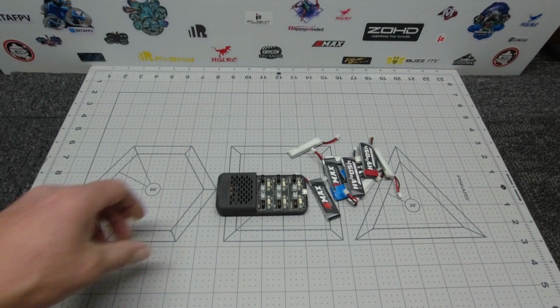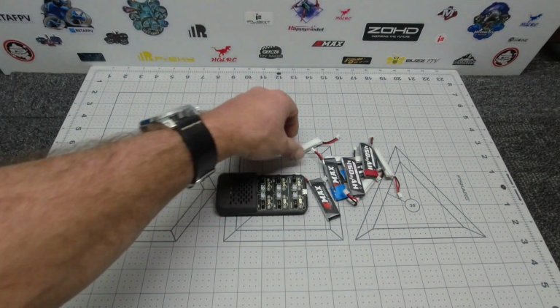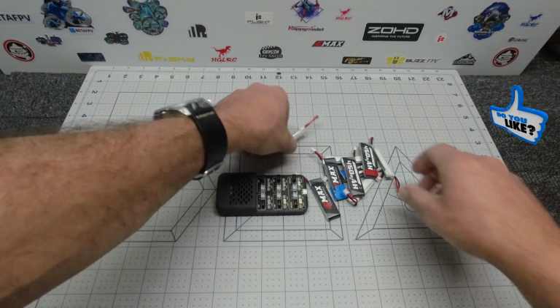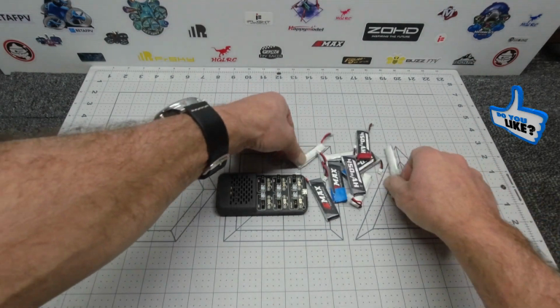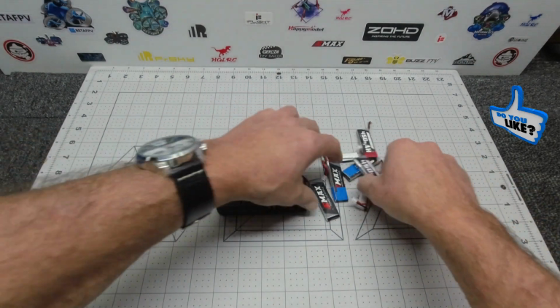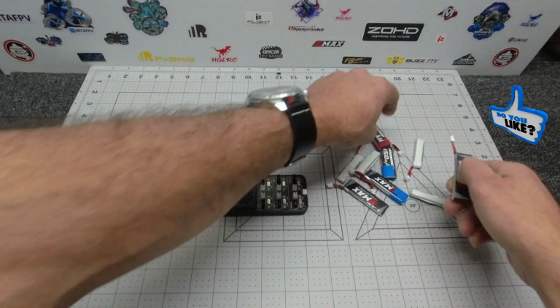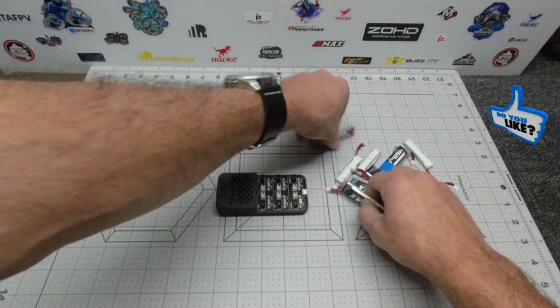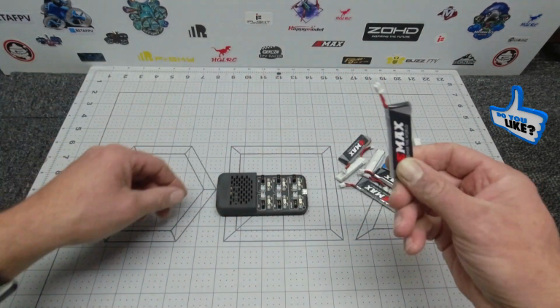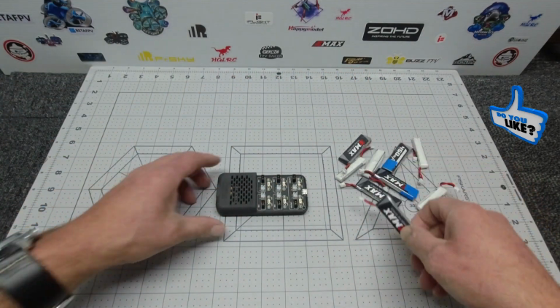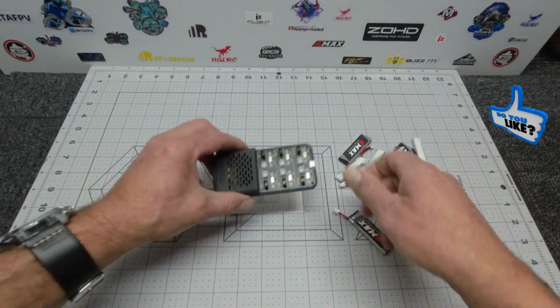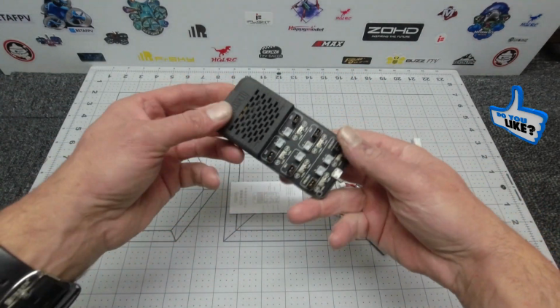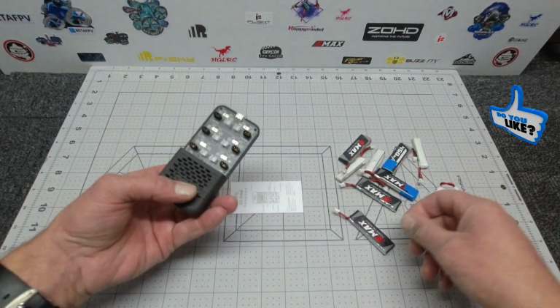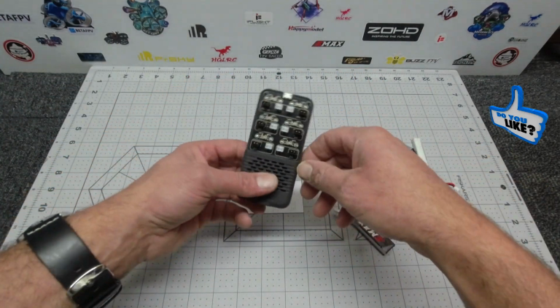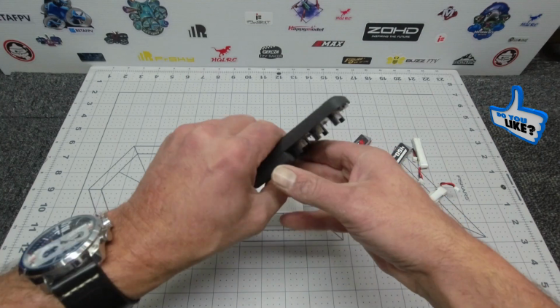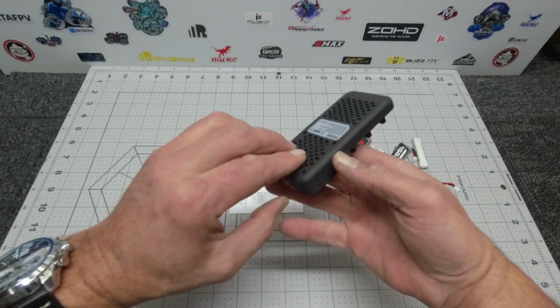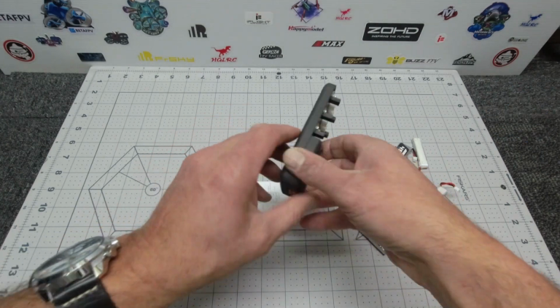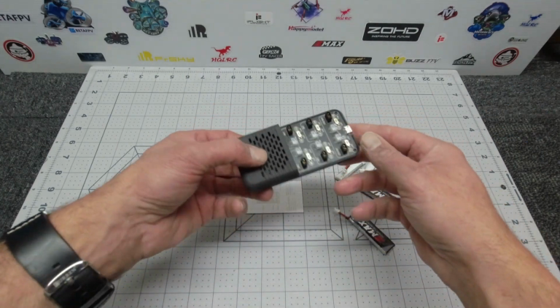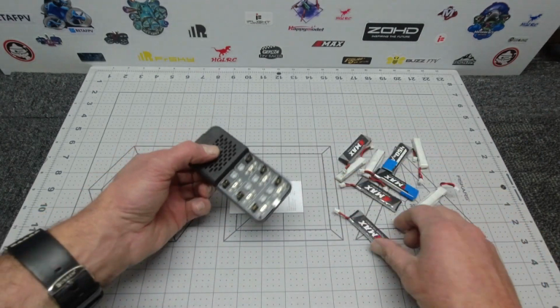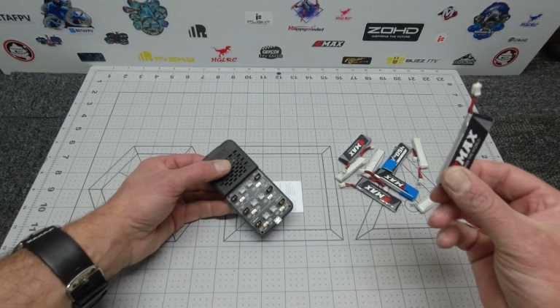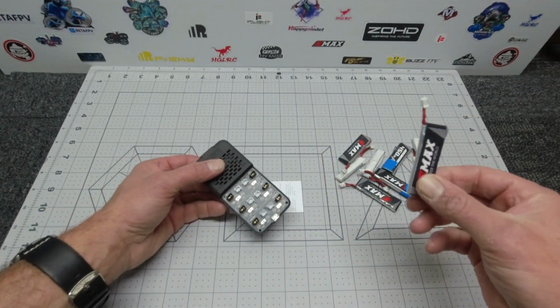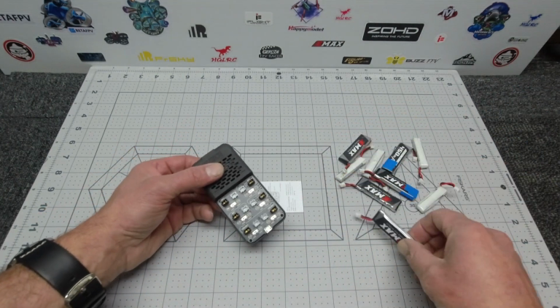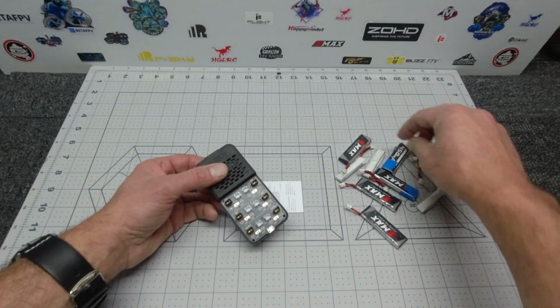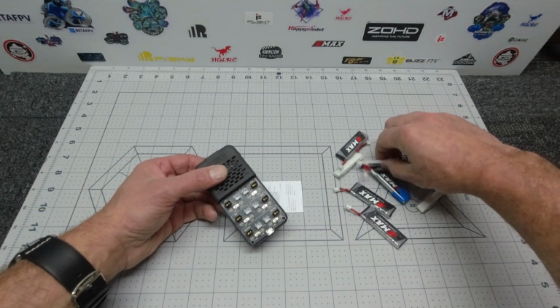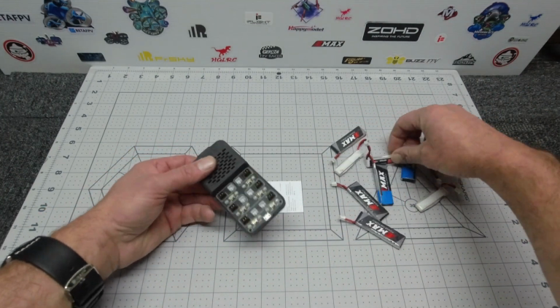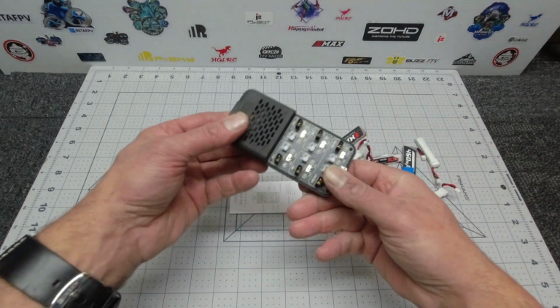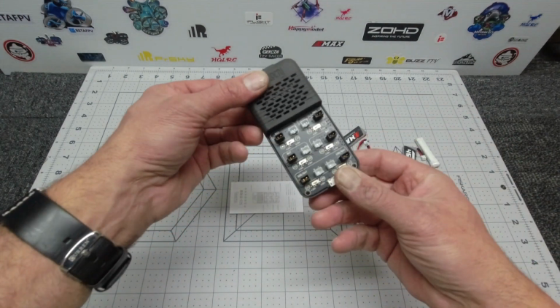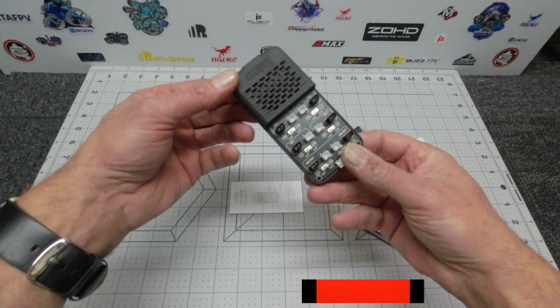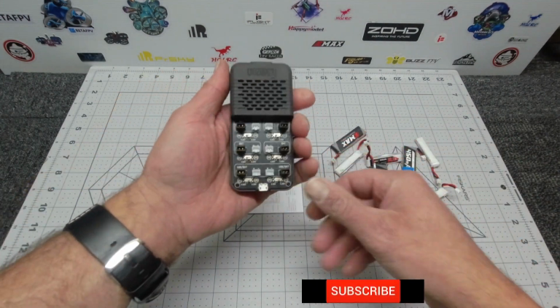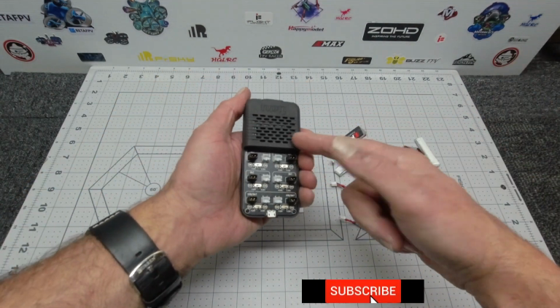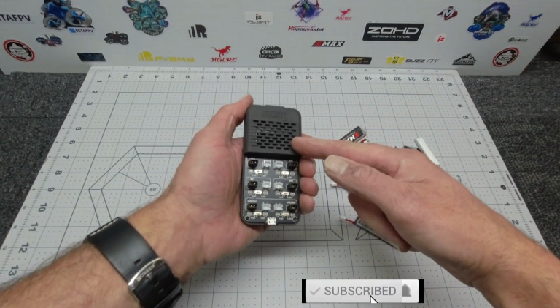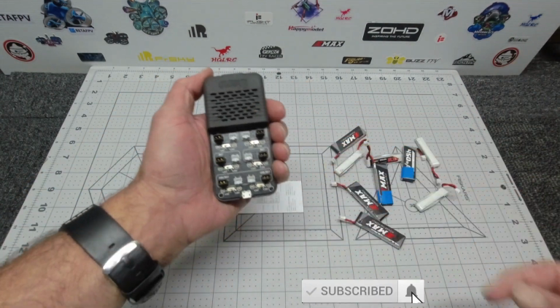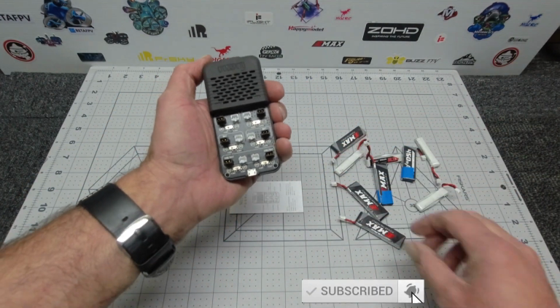We all know how fast these 1s drain when you're out in the field. If you're like me, I mainly charge these at home through mains power, but this little device is going to make life nice and easy for me.